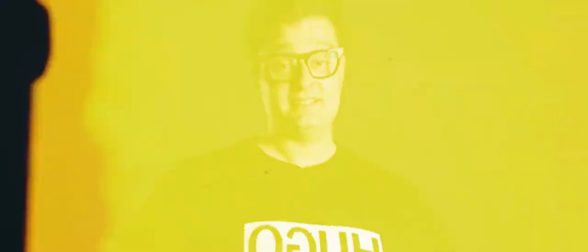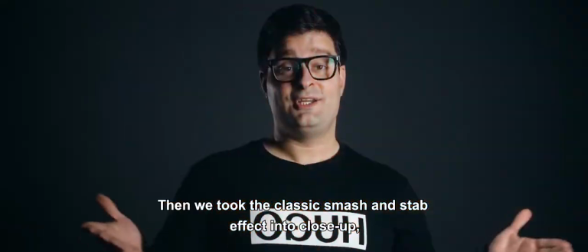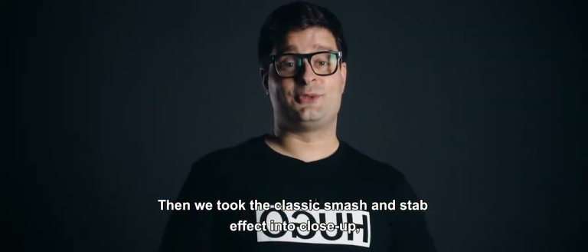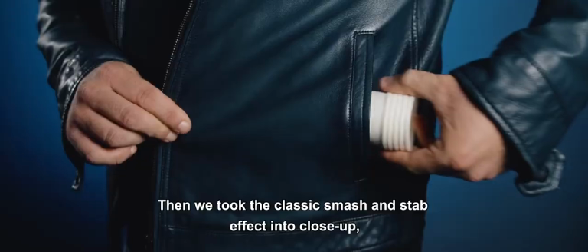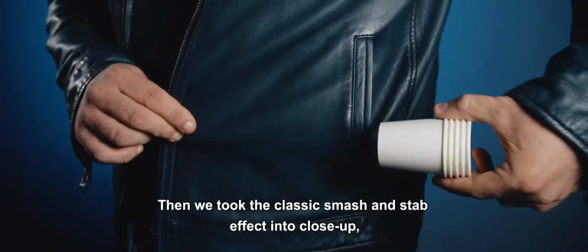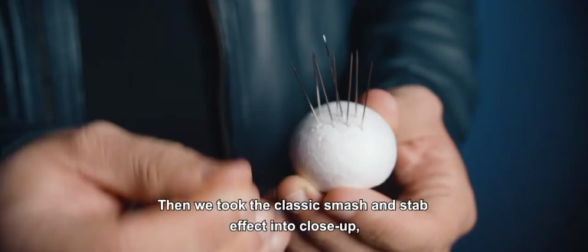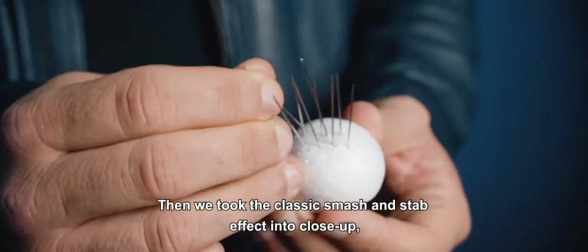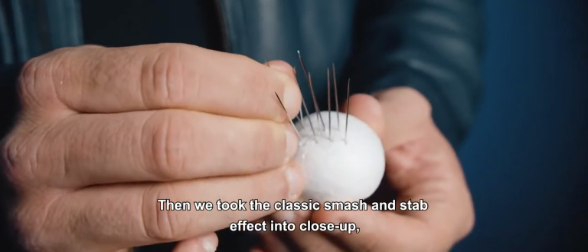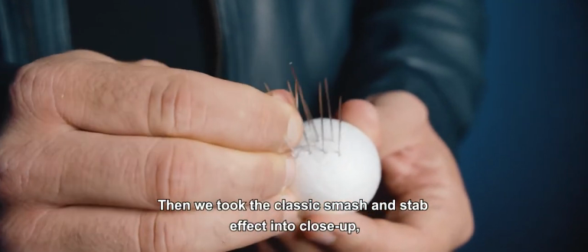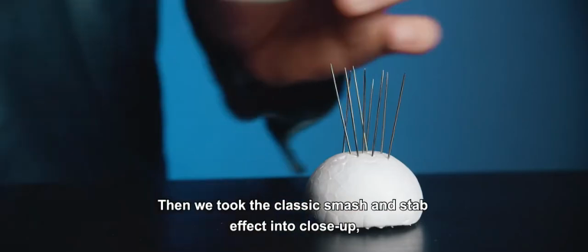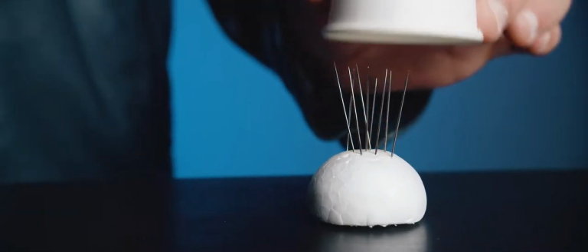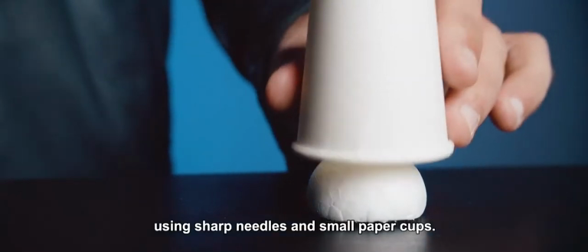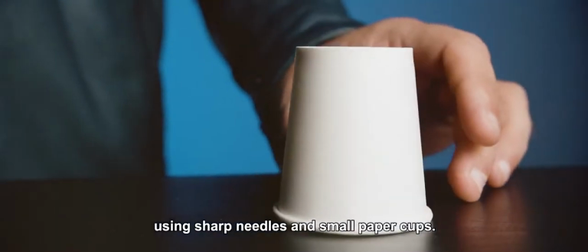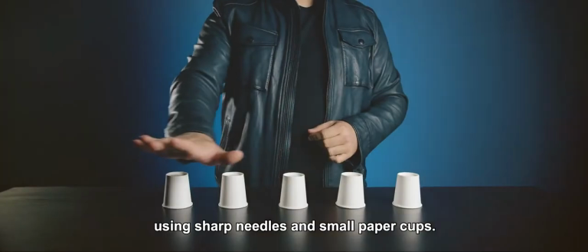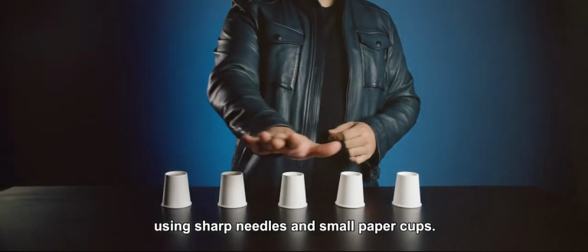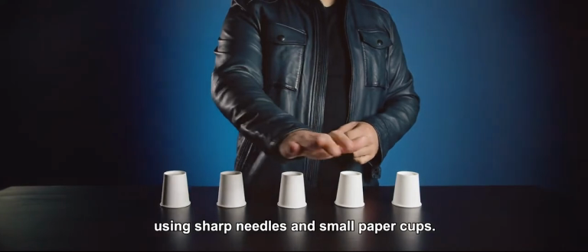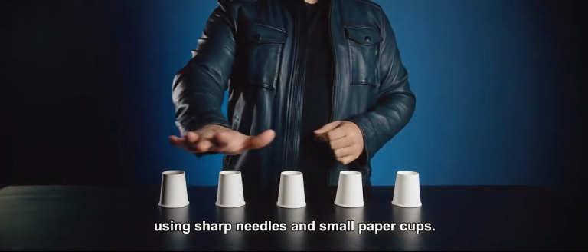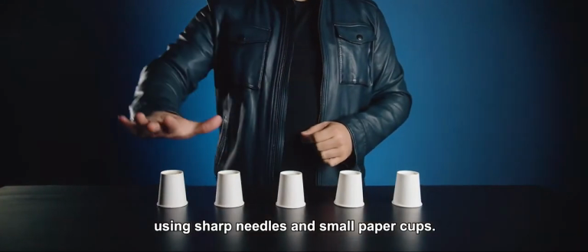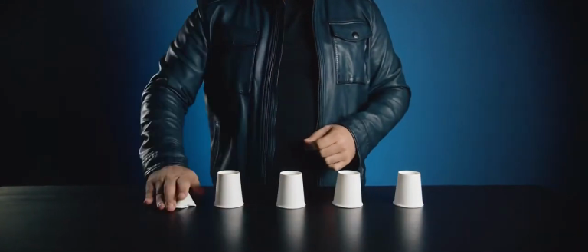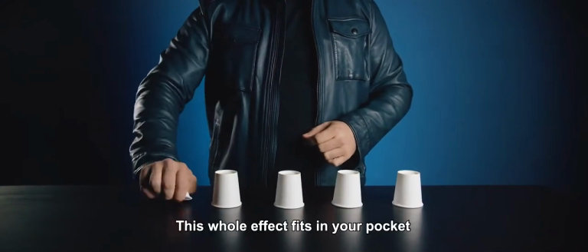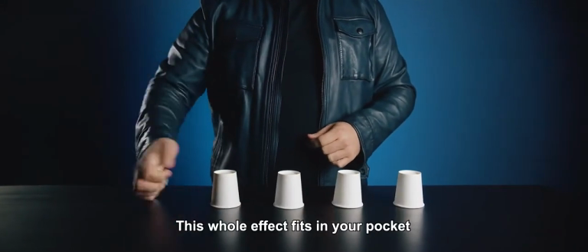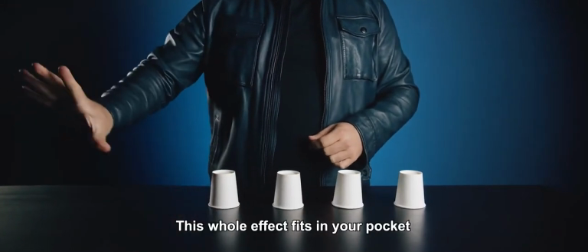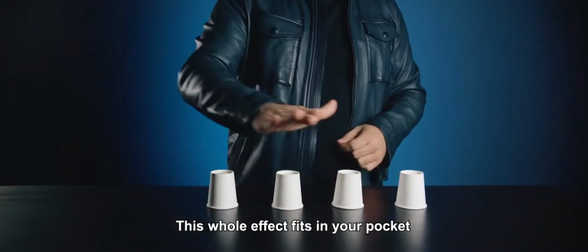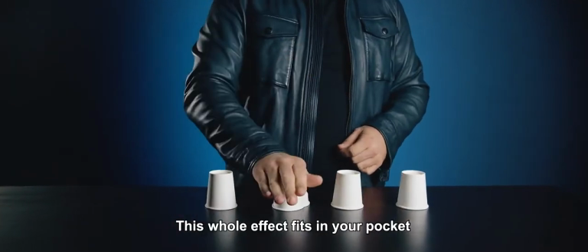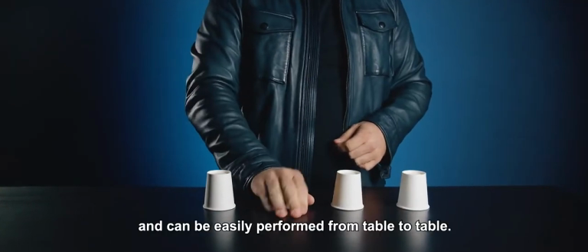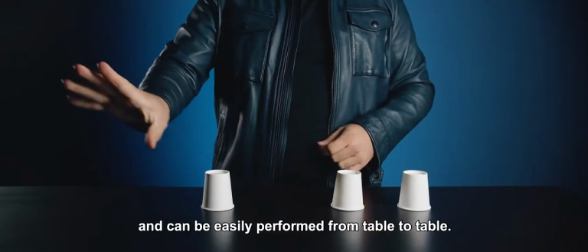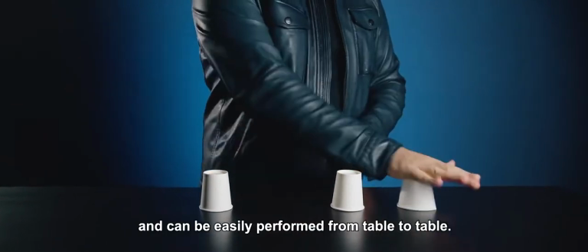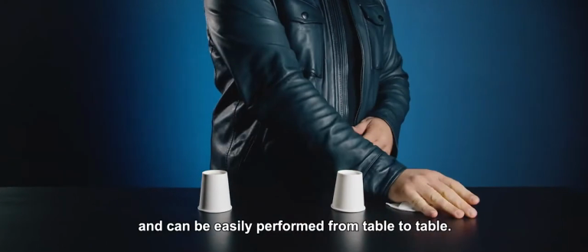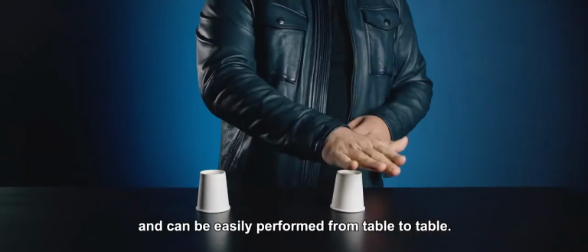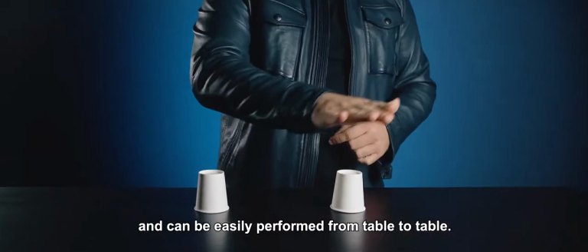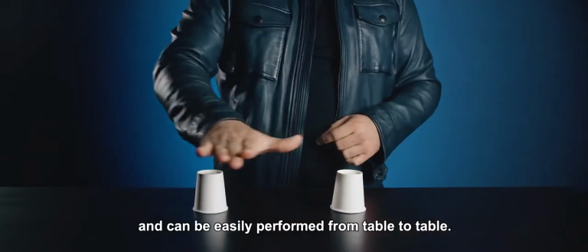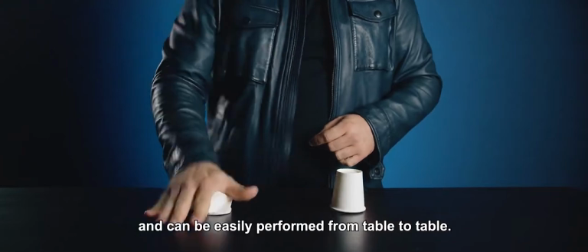Then we took the classic smash and stab effect into close-up, using sharp needles and small paper cups. This whole effect fits in your pocket and can be easily performed table to table.